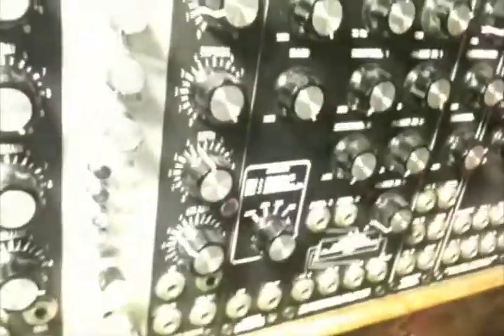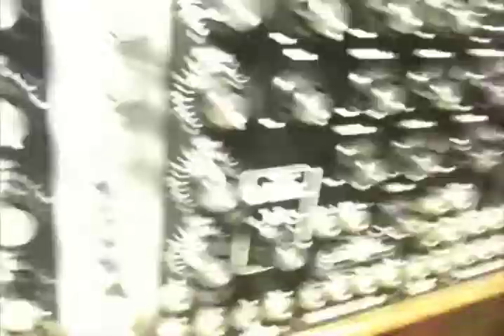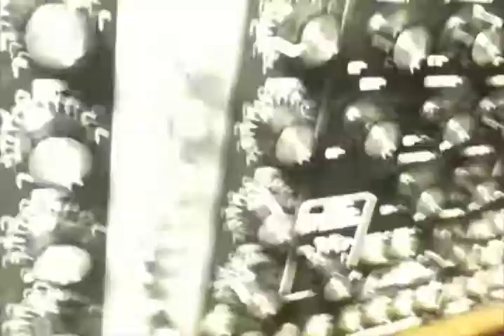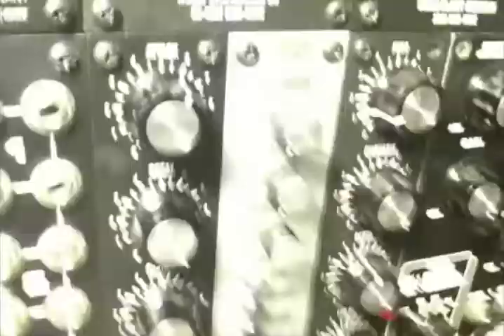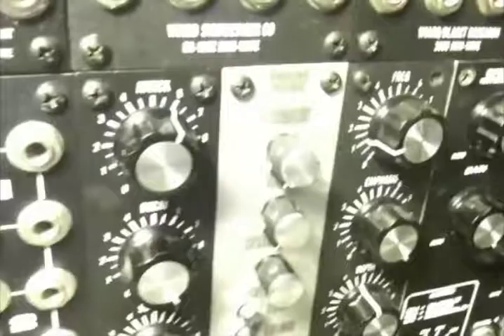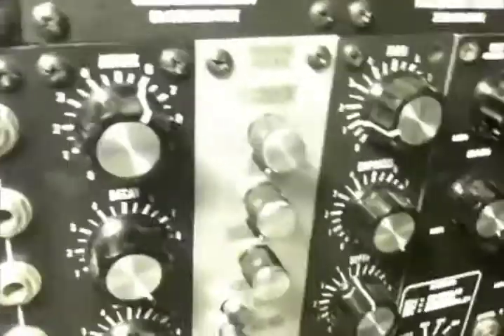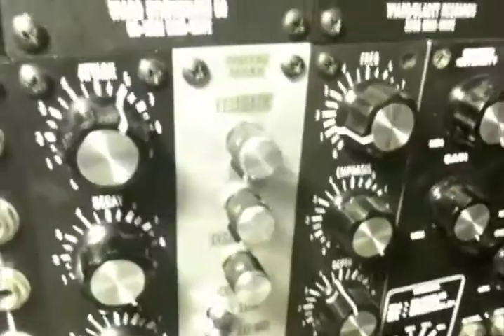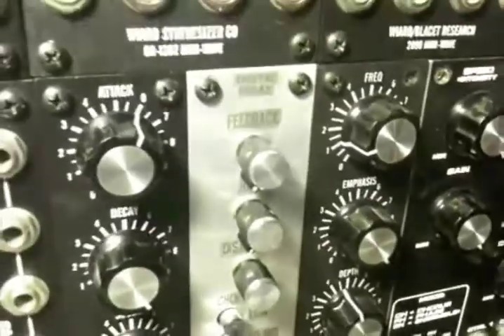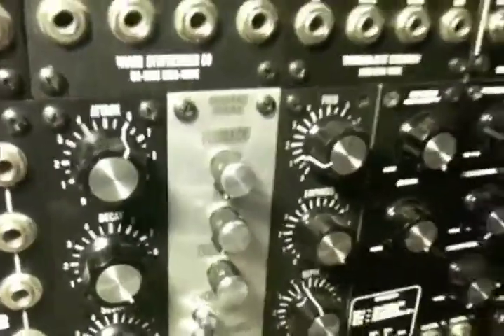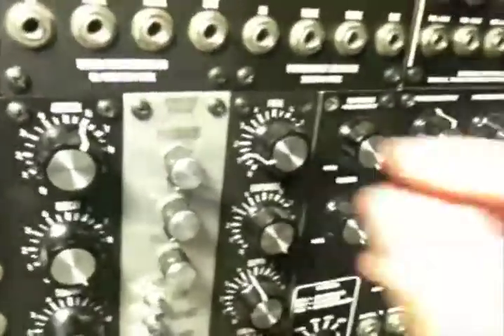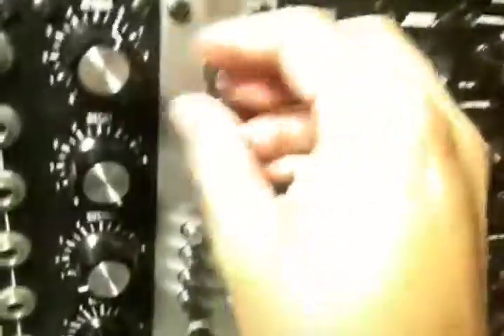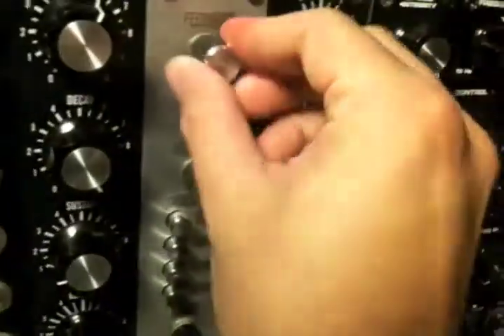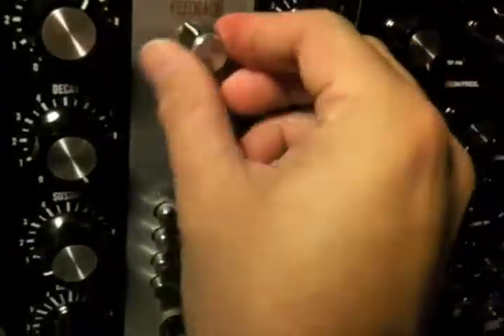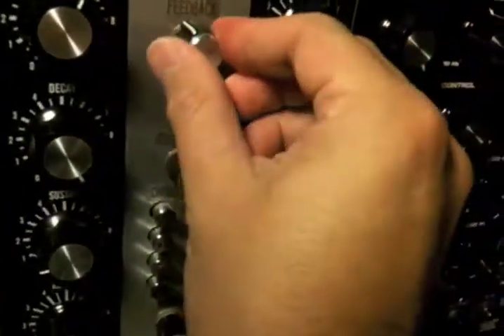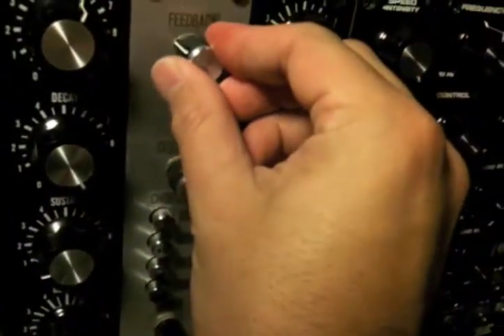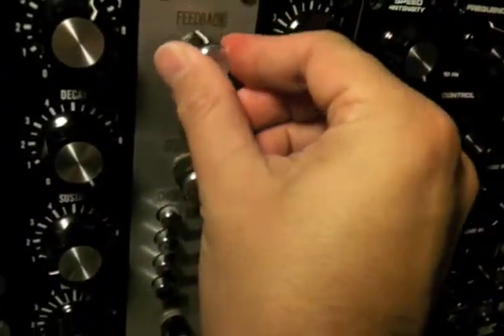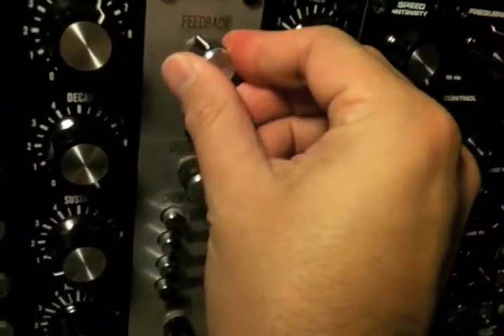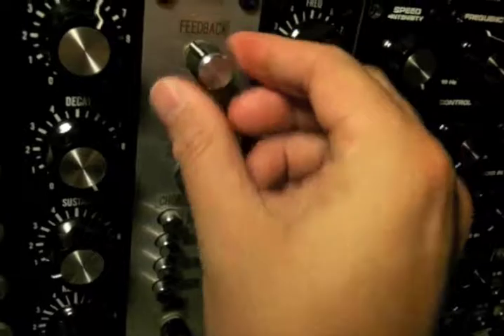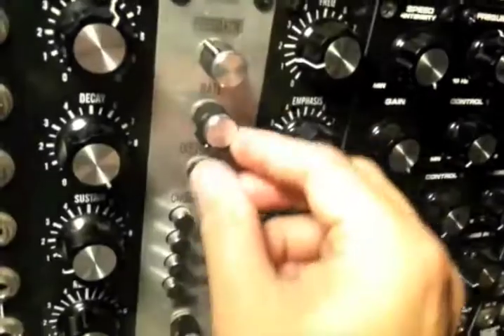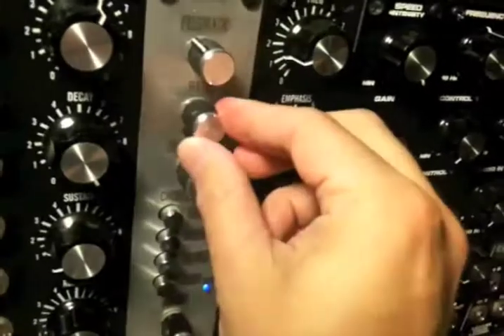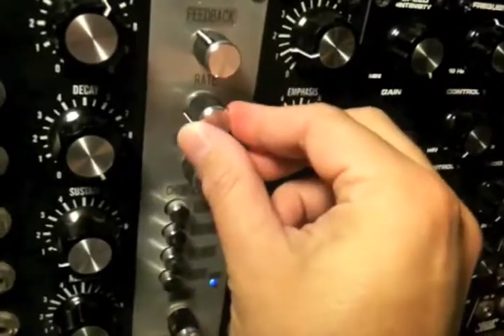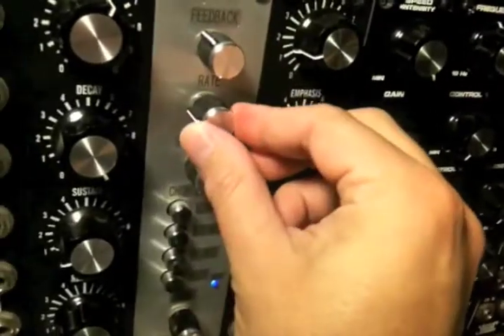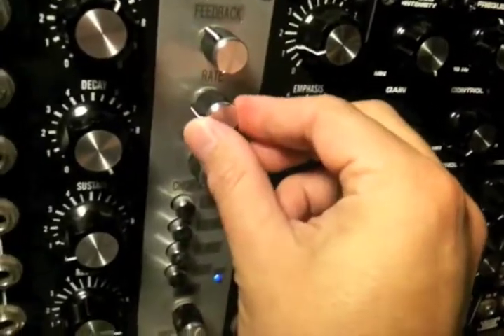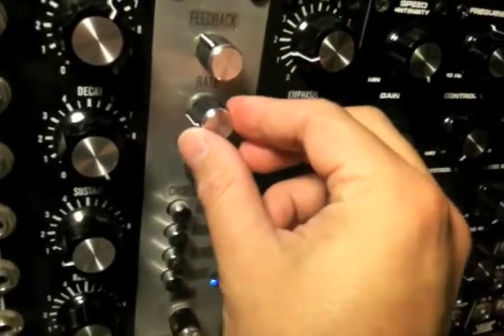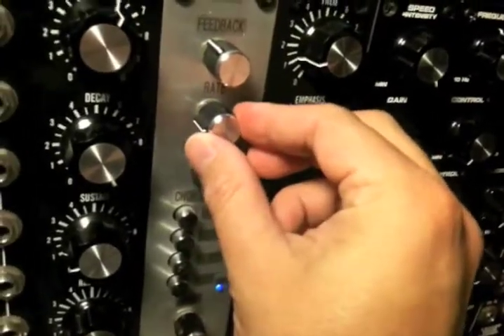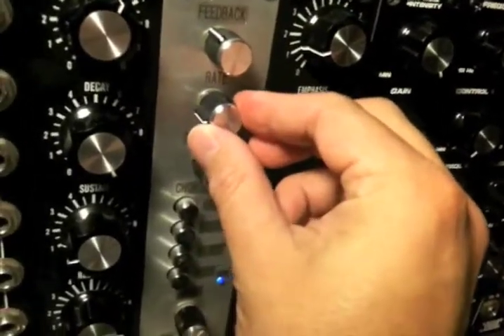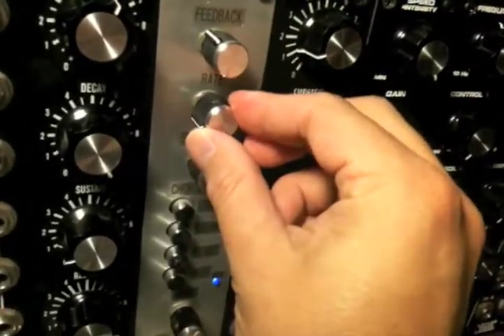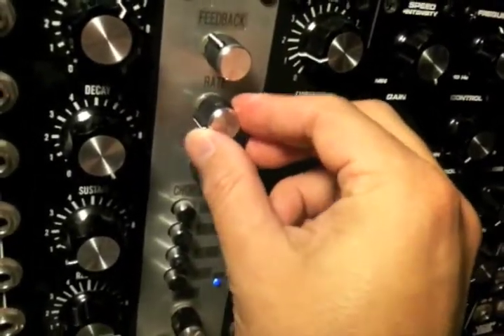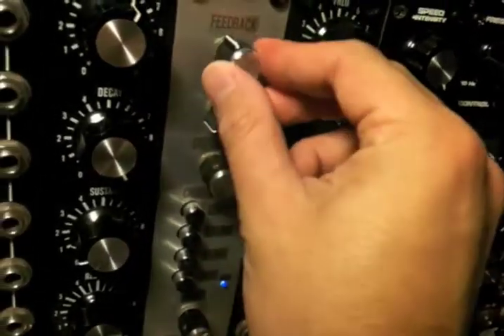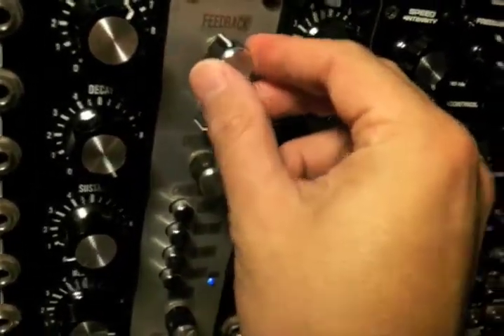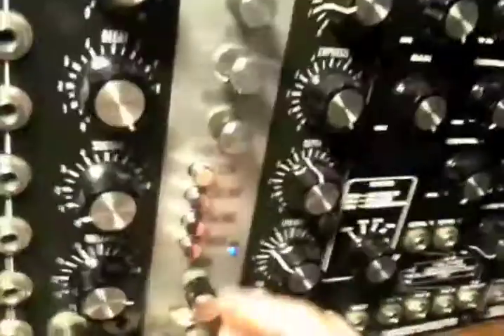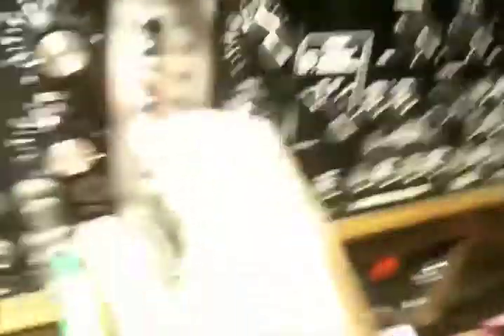Some pretty interesting, neat effects you can get going with this. If I turn the delay up again — let's say feedback about 10 o'clock and leave the rate really sharp — we can get a kind of a pseudo reverb-y type sound.